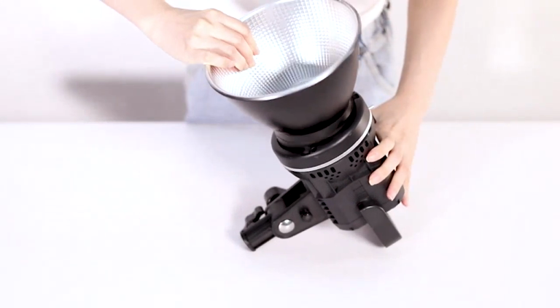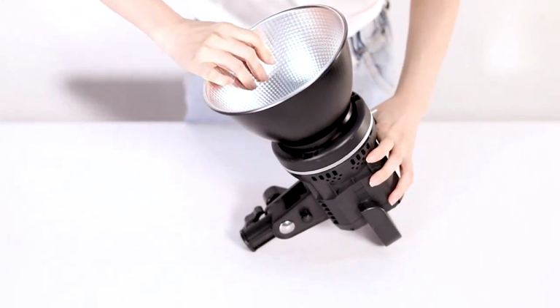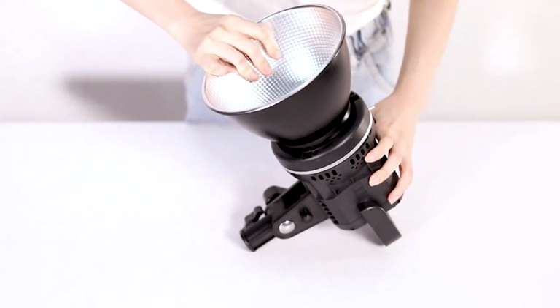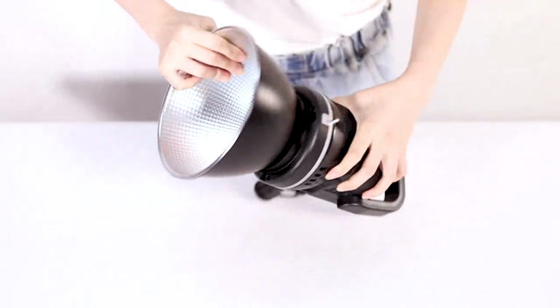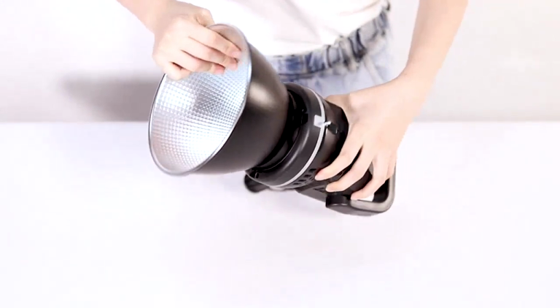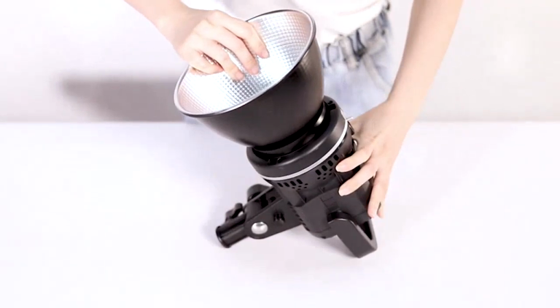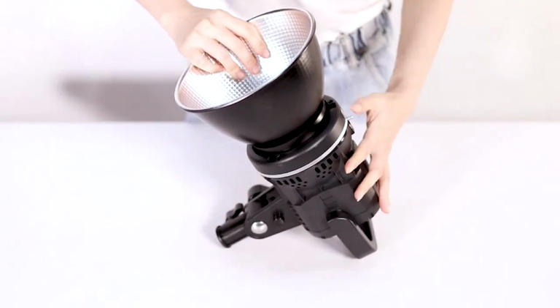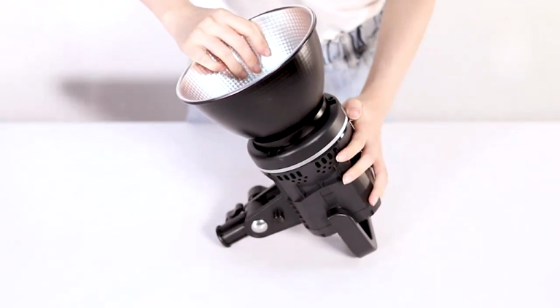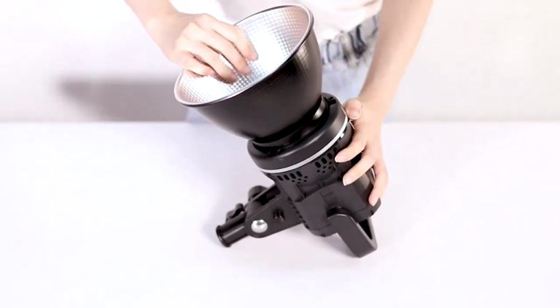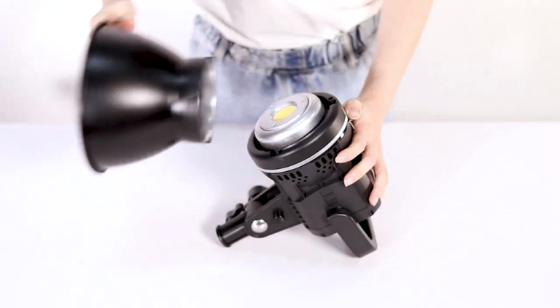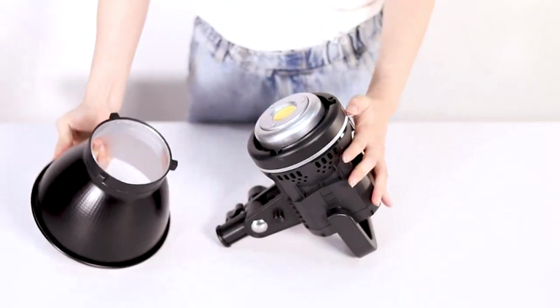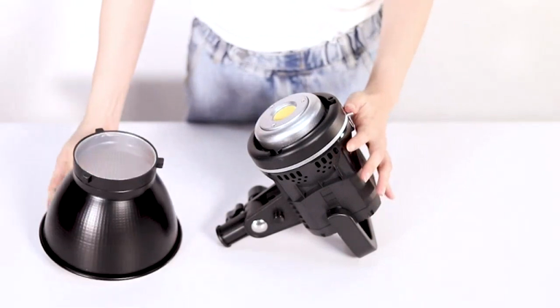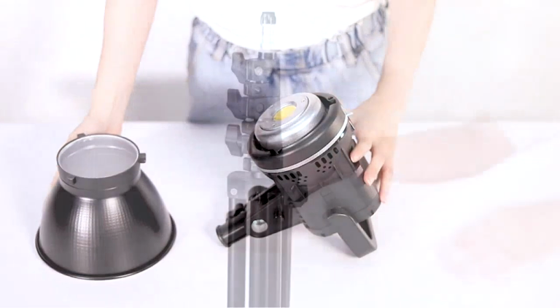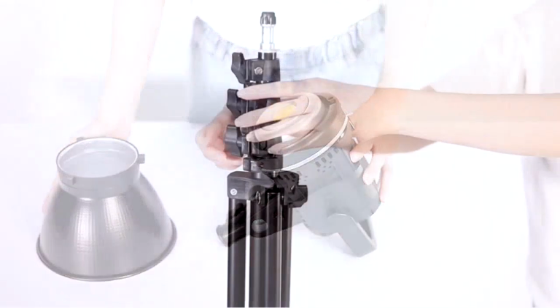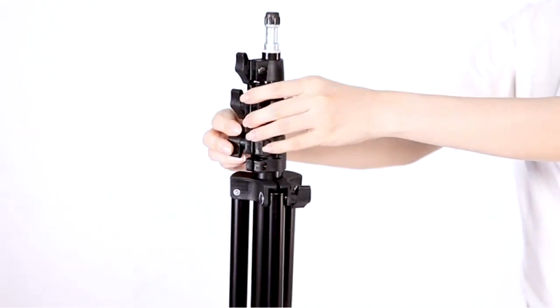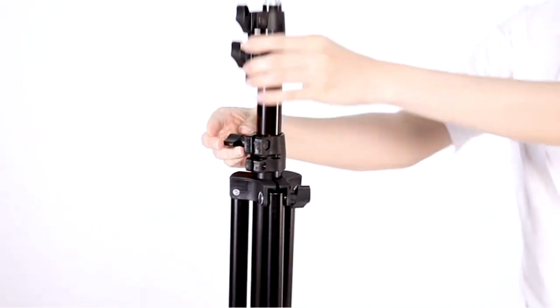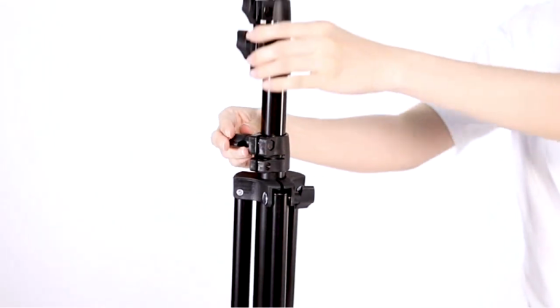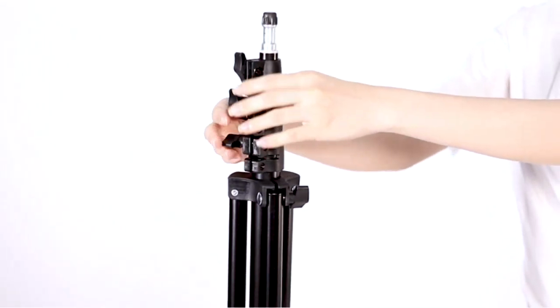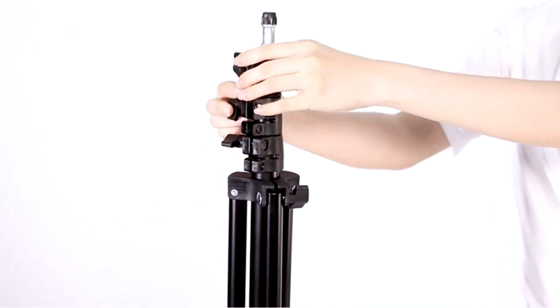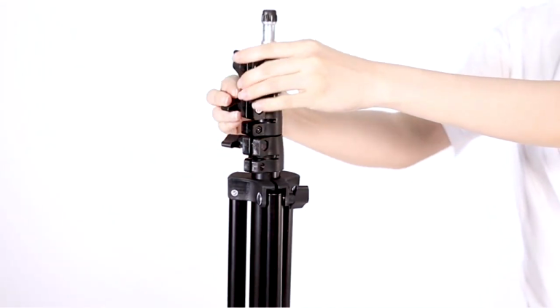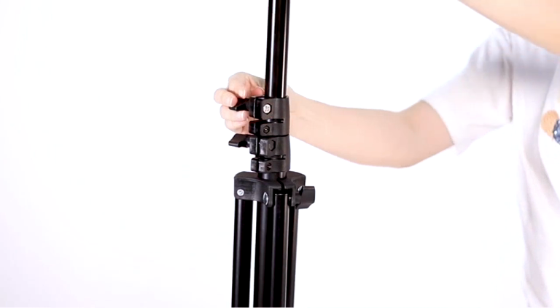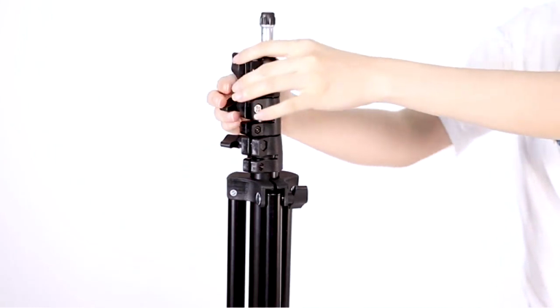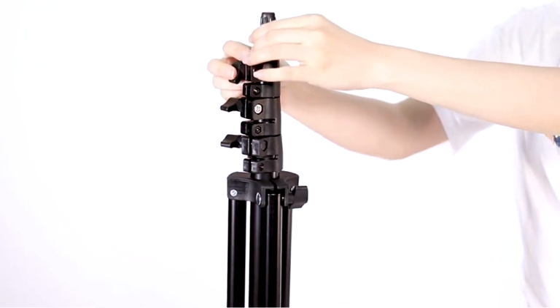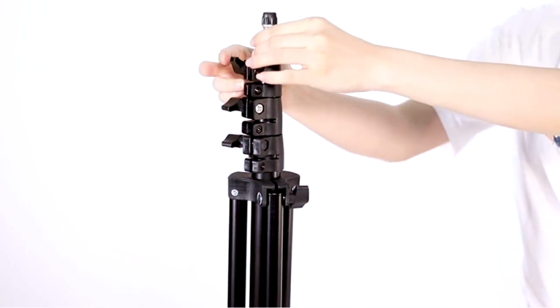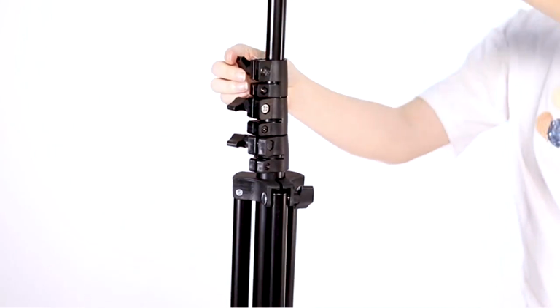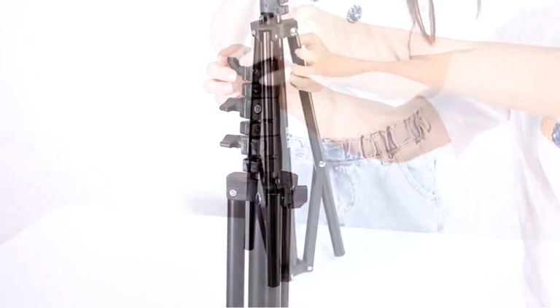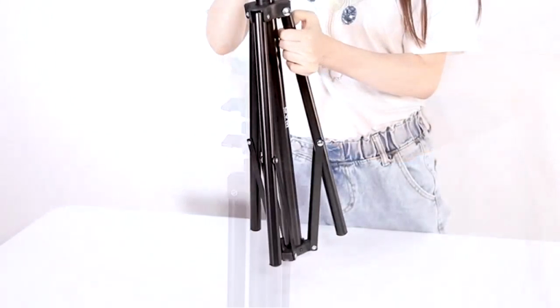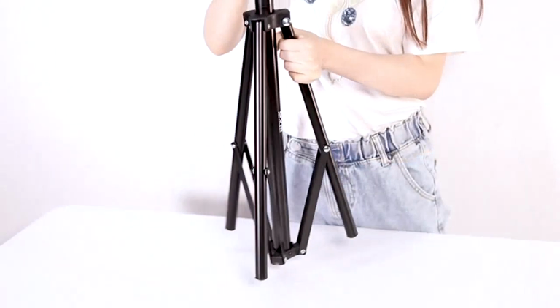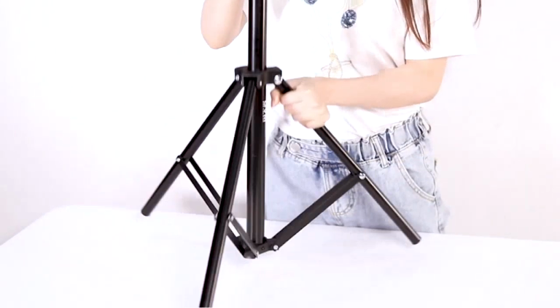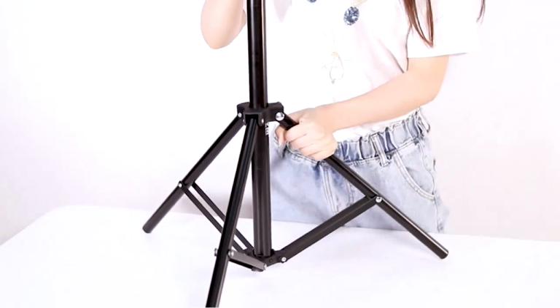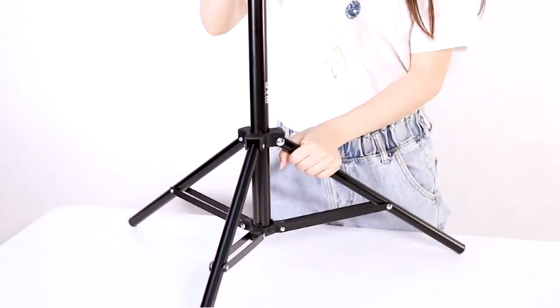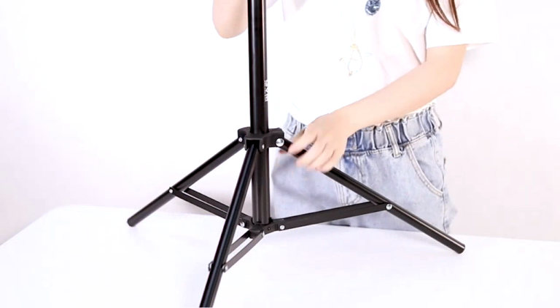I was really impressed with the quality of this light. The build quality is excellent and it's very easy to use. The light output is really good and it's perfect for video shooting. I would definitely recommend it.